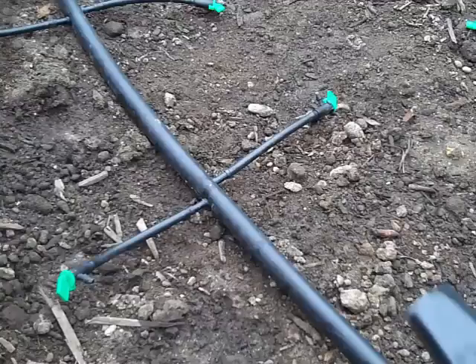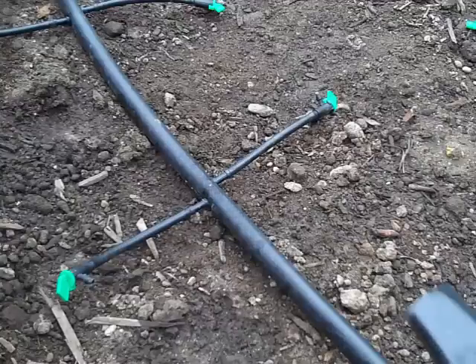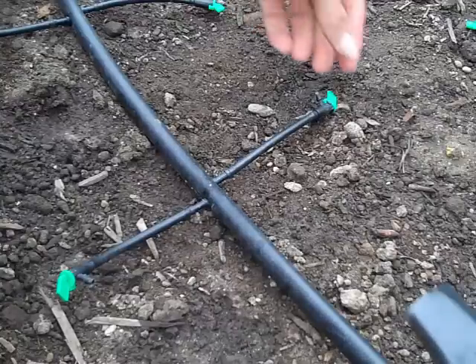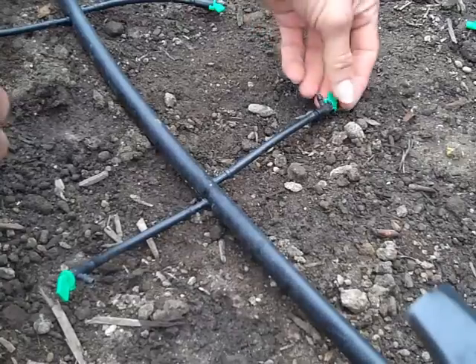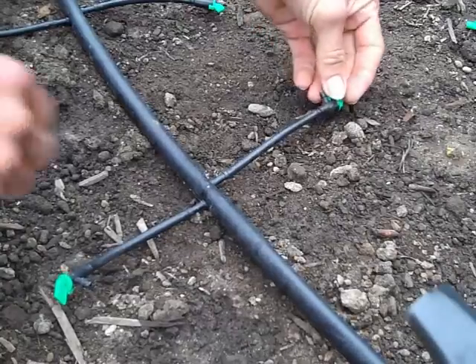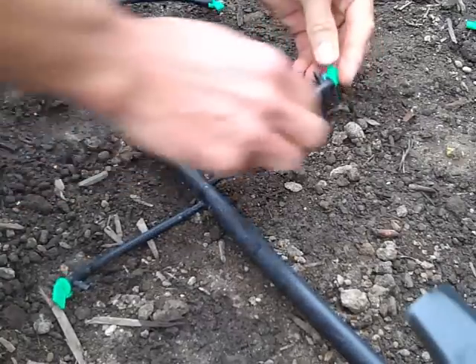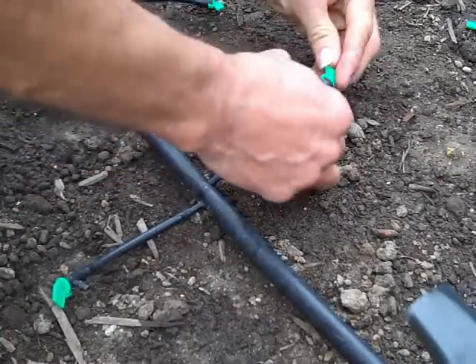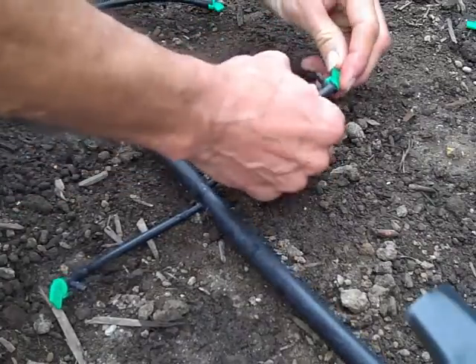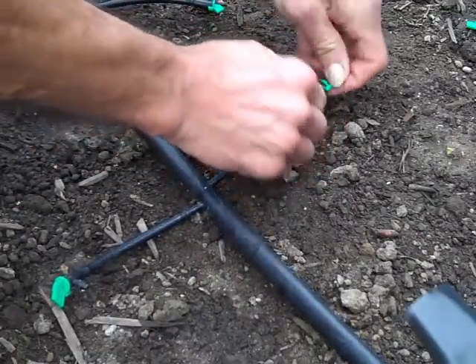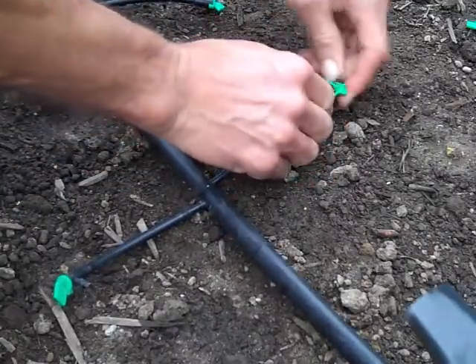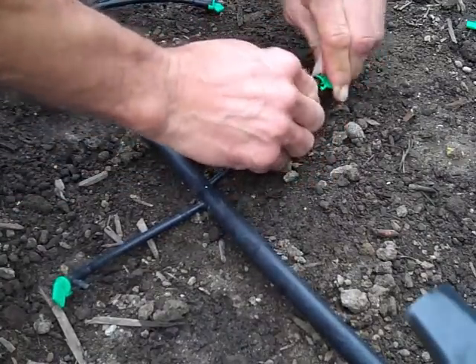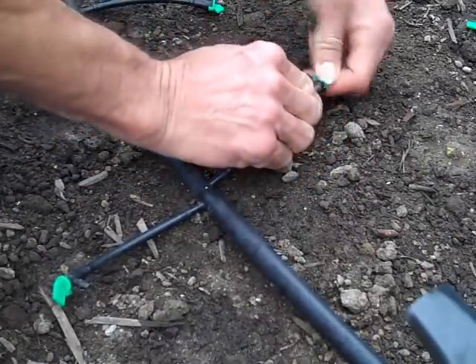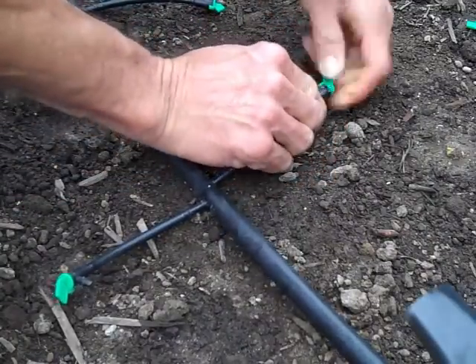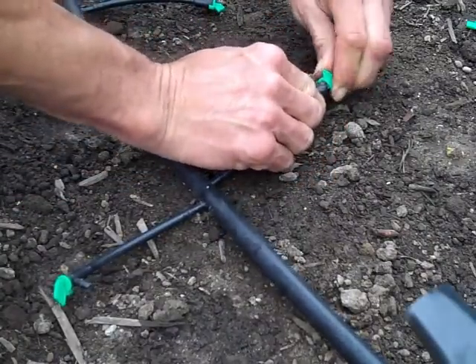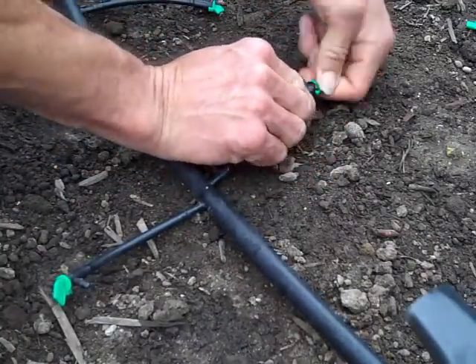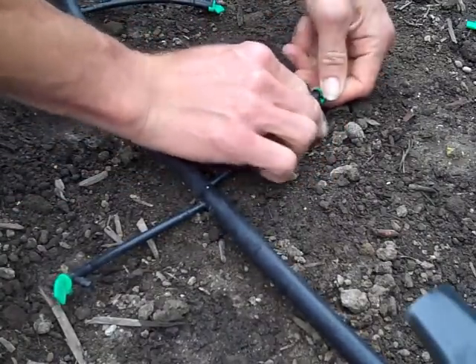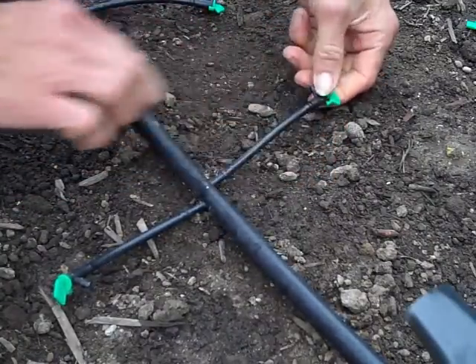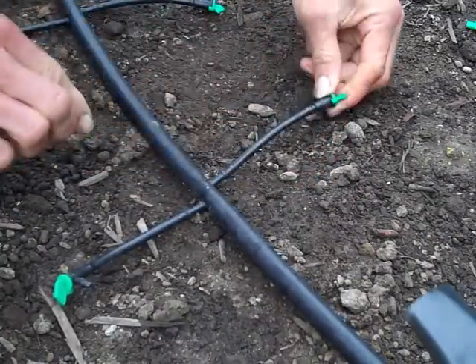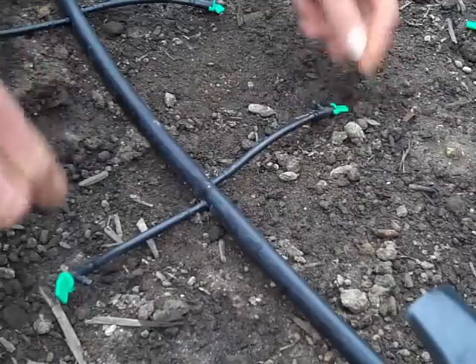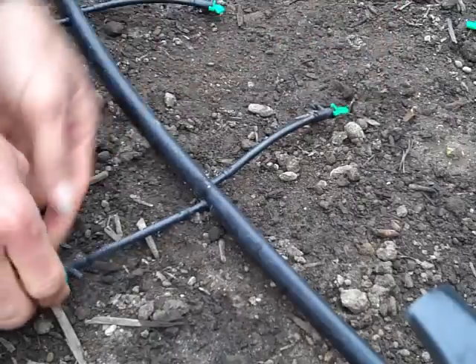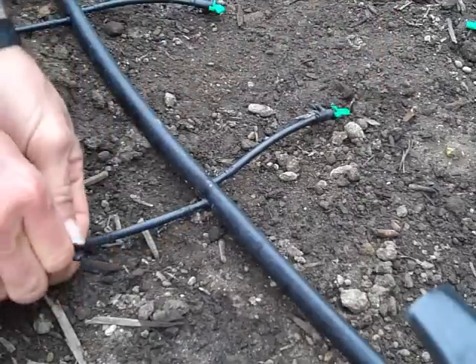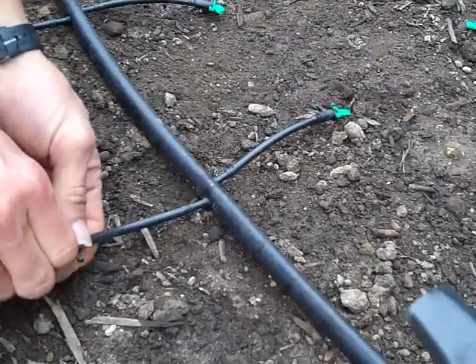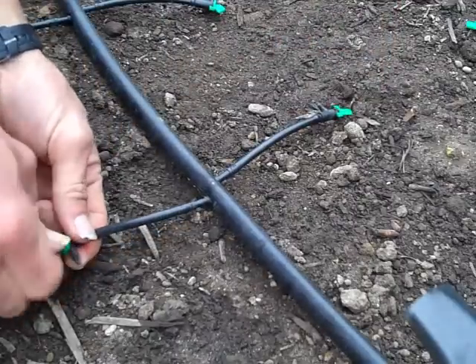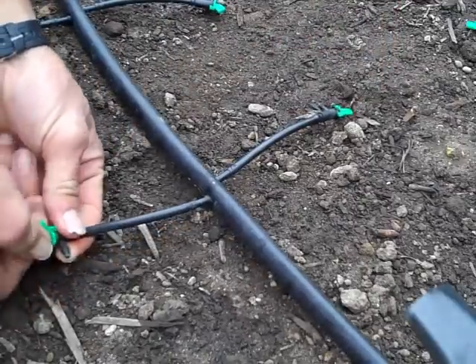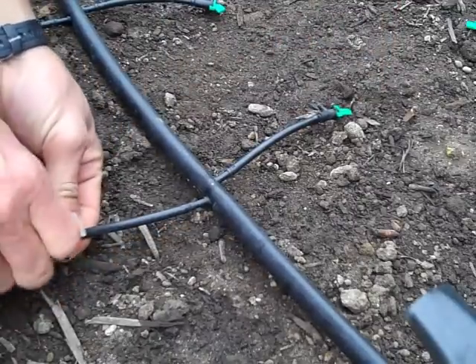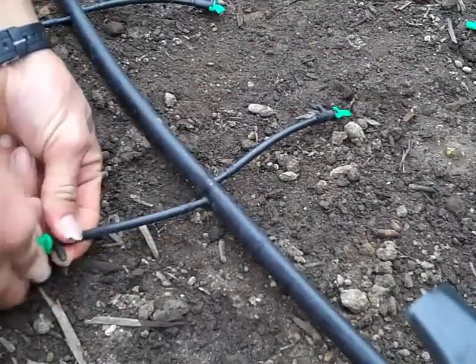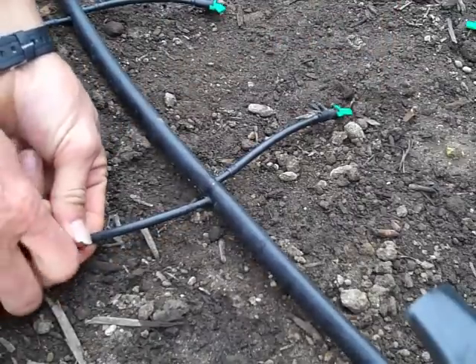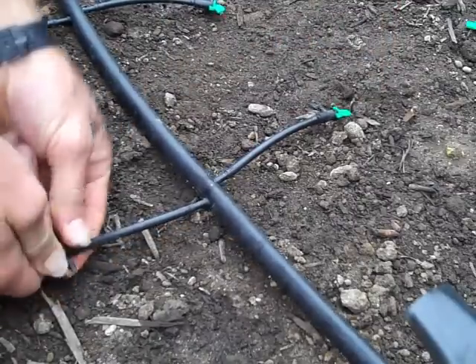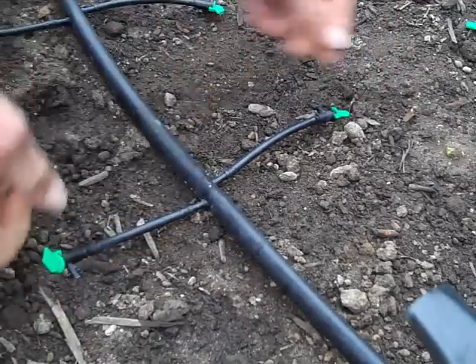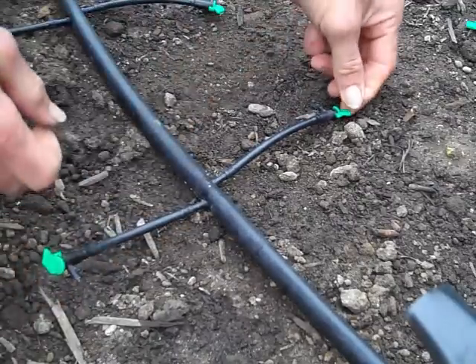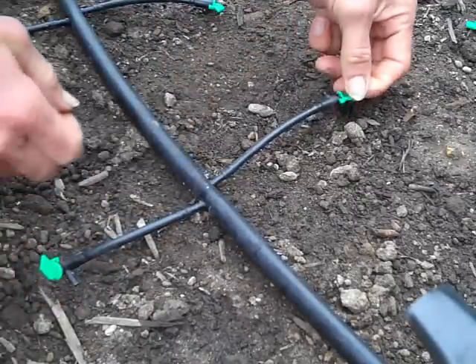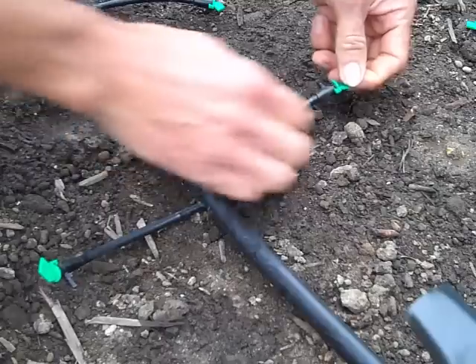Now if you ever see a drip emitter that's plugged and not dripping like its neighbors, you can just rotate or turn the green part on top a few times to help unclog it. Pretty soon it should start dripping again.